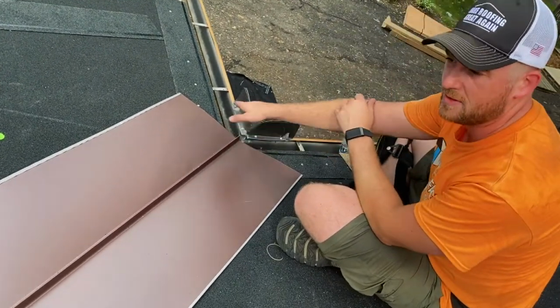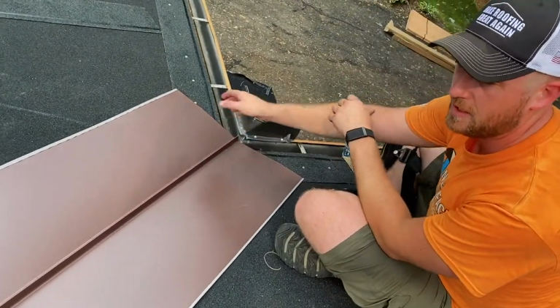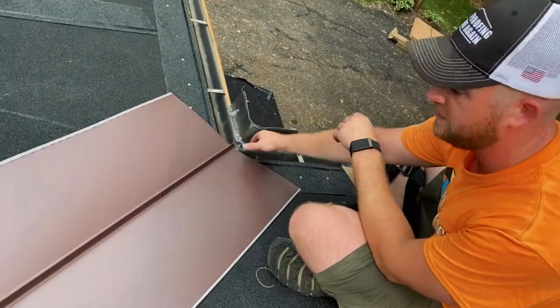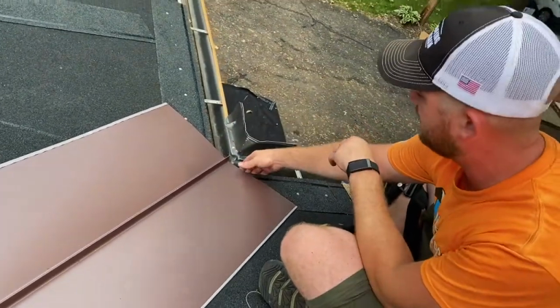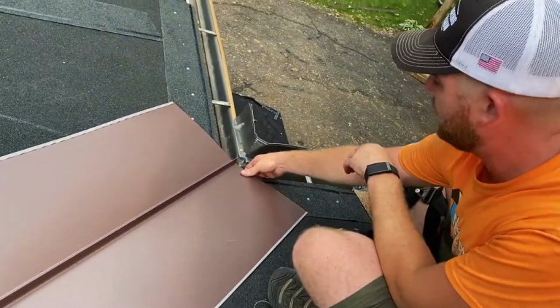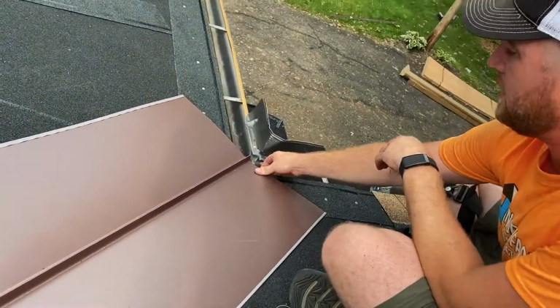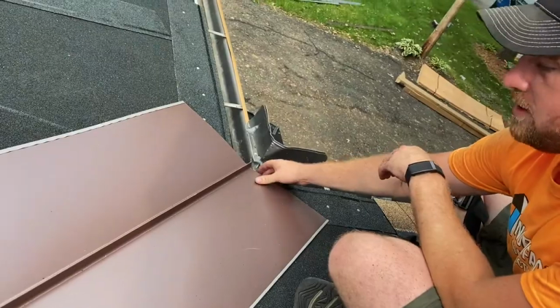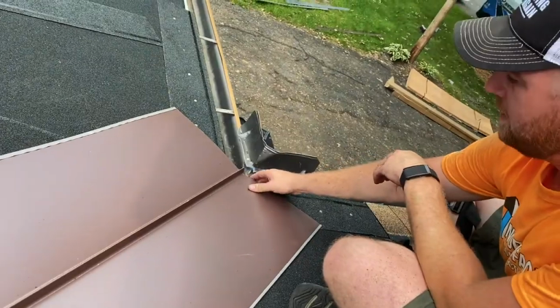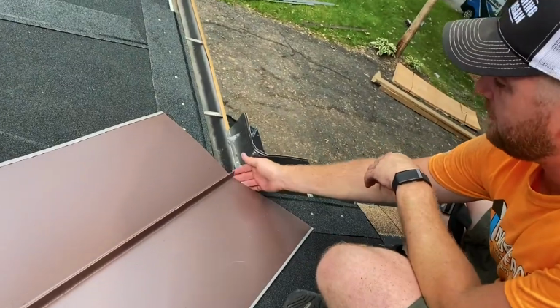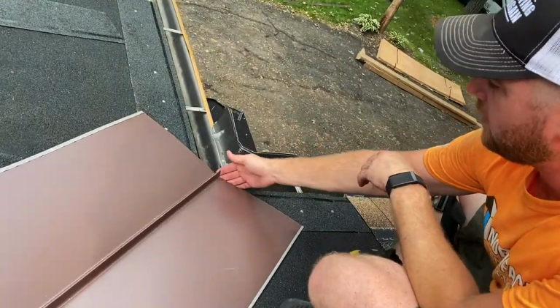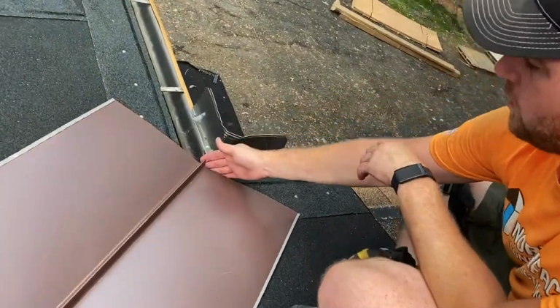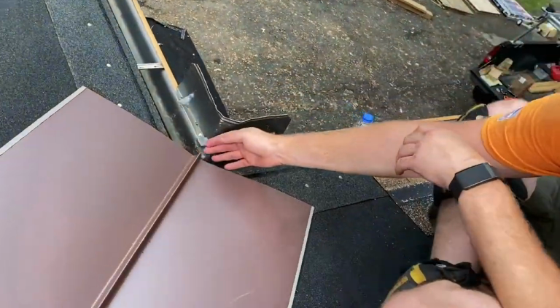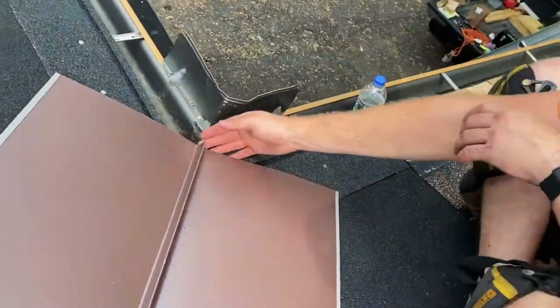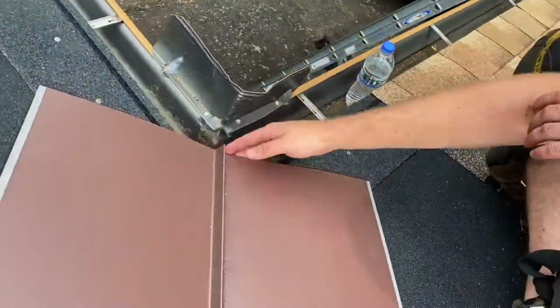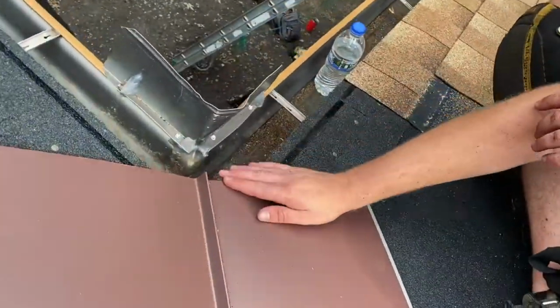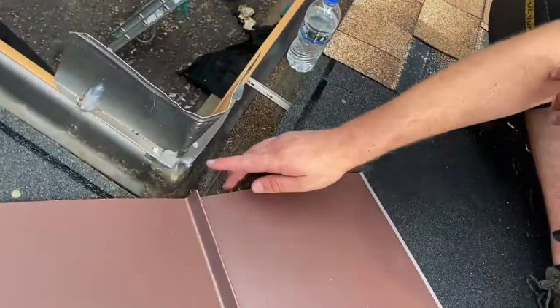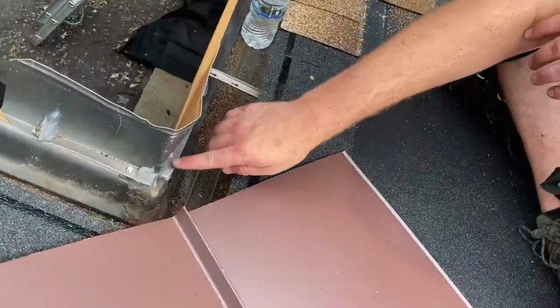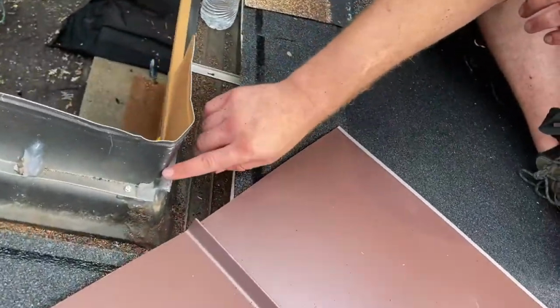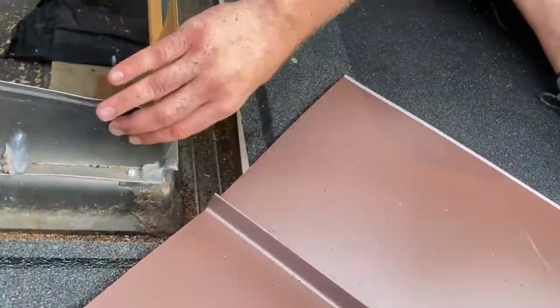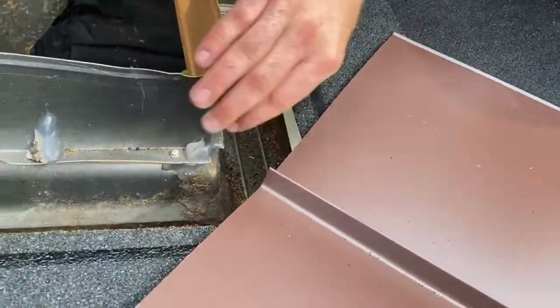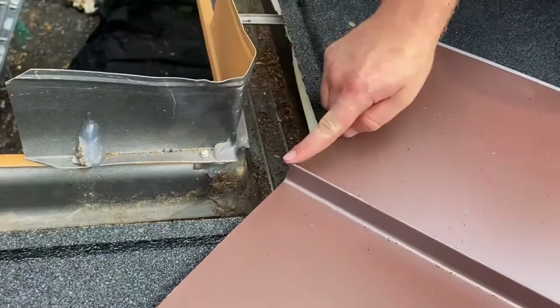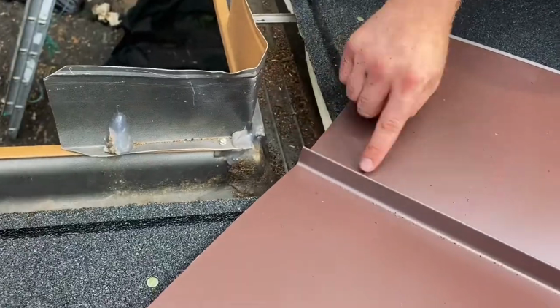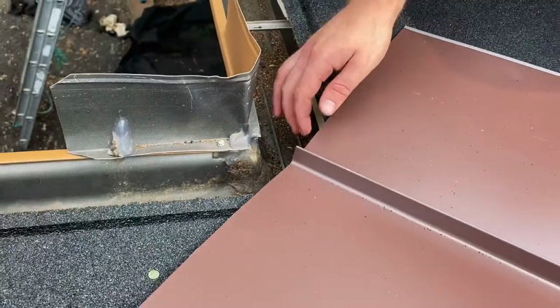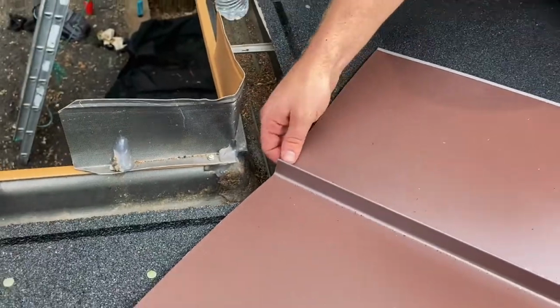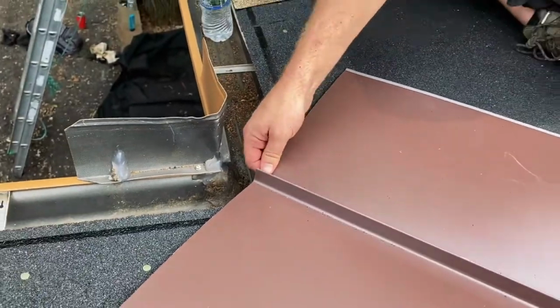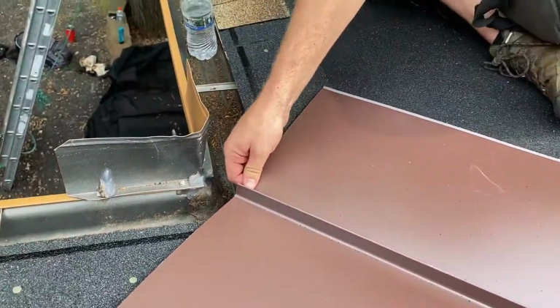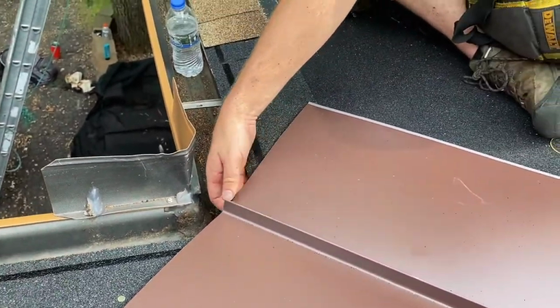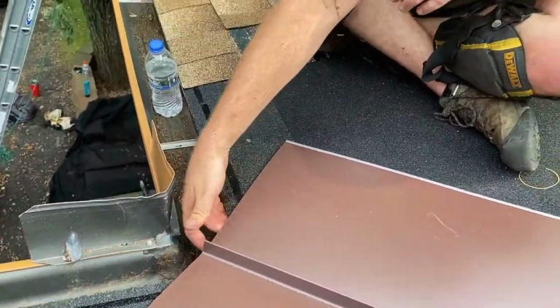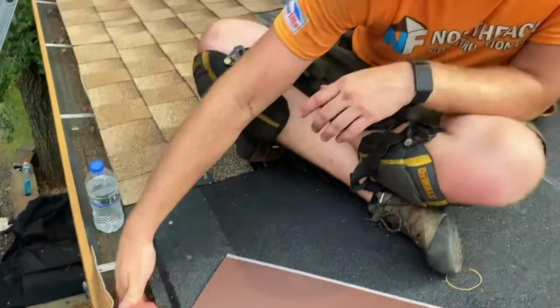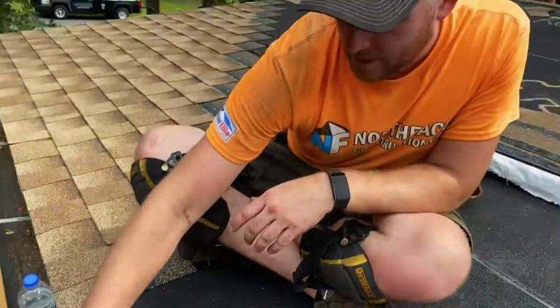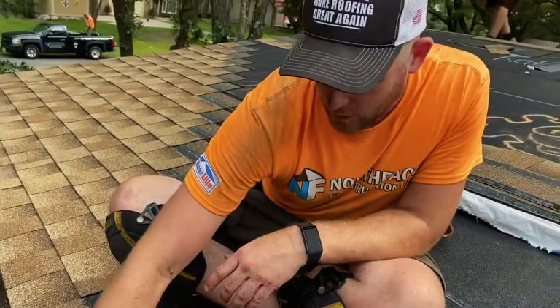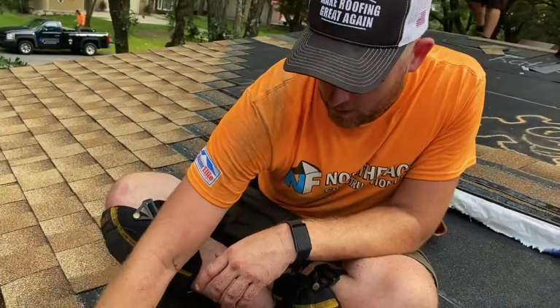You want to have enough lift so stuff gets out, but you also don't want too much overhang. Like, if this guard wasn't here, water would be going out in the wrong direction. I'll figure out the right spot with the overhang based on what I have here.